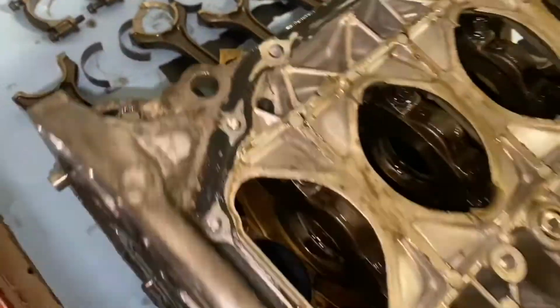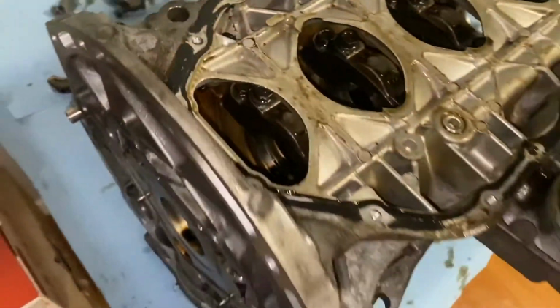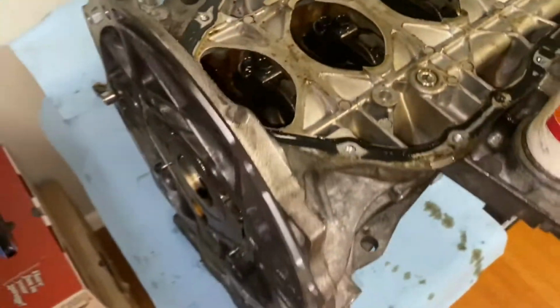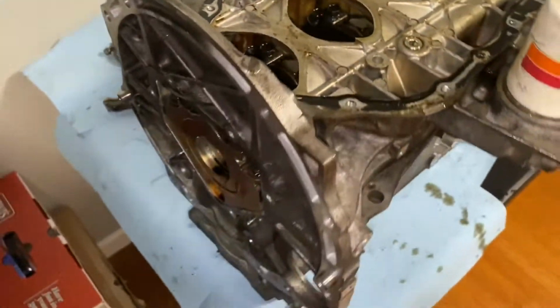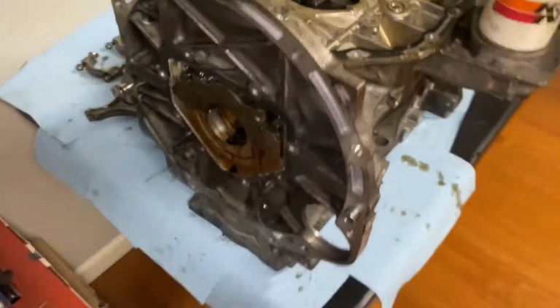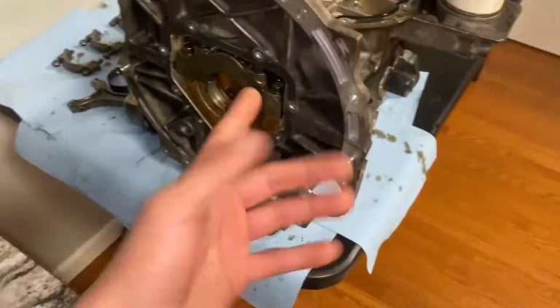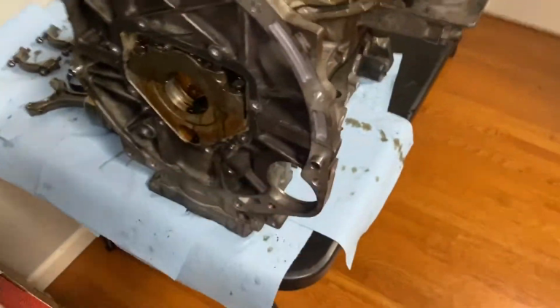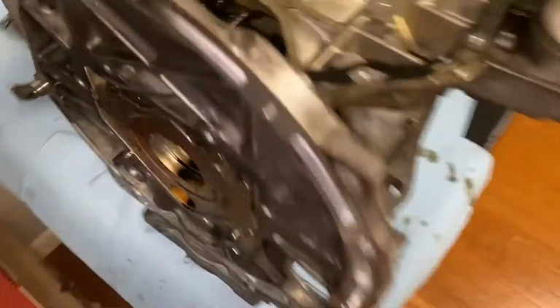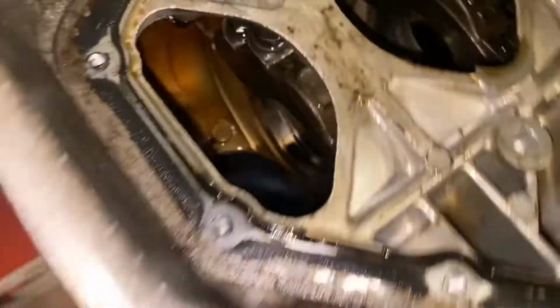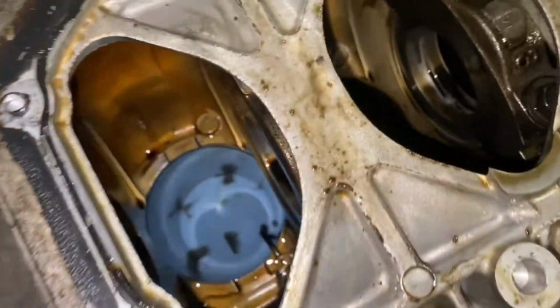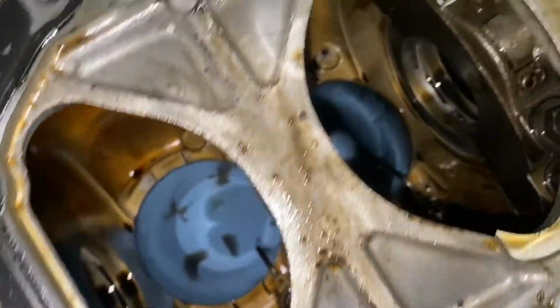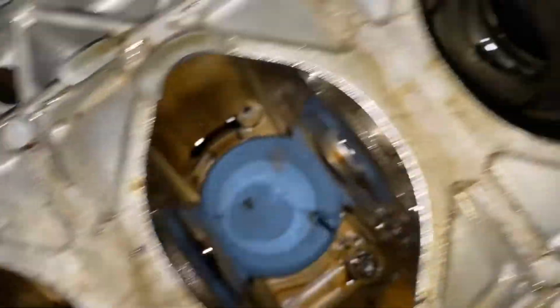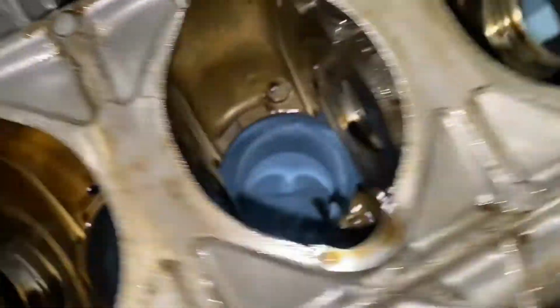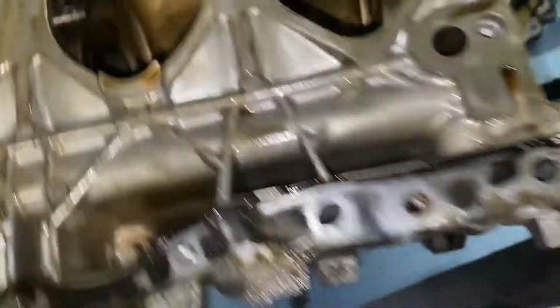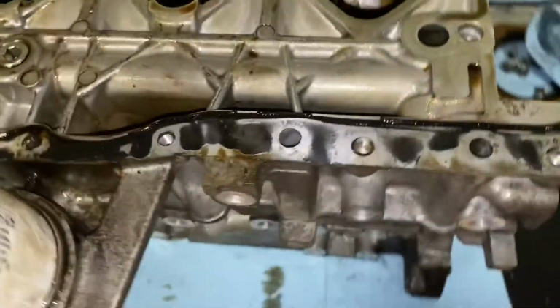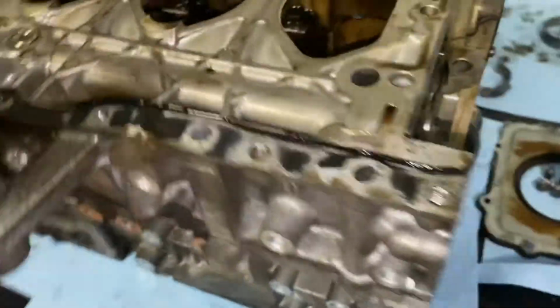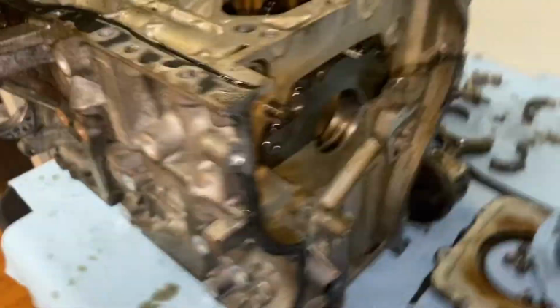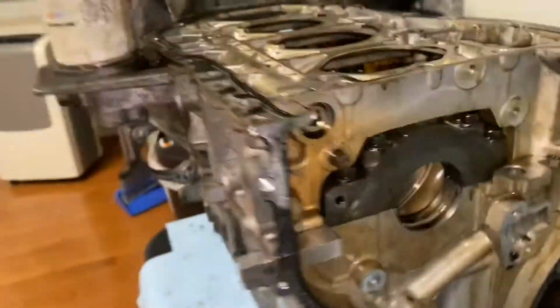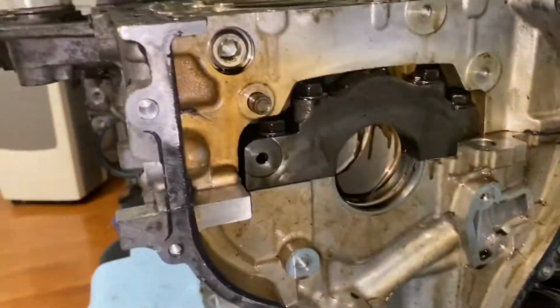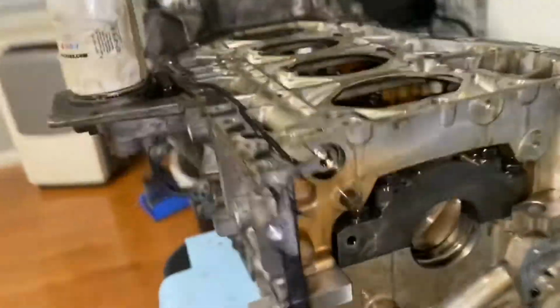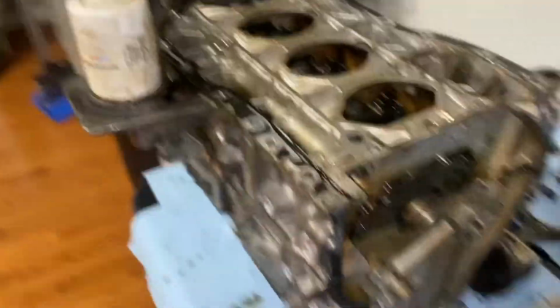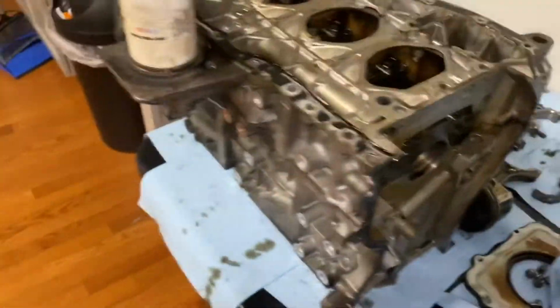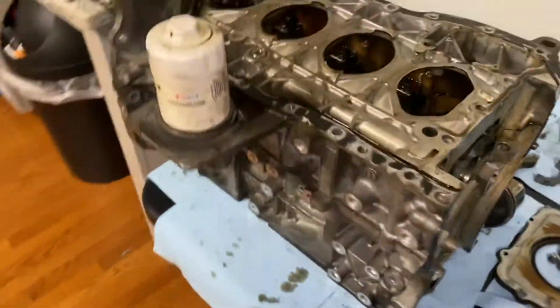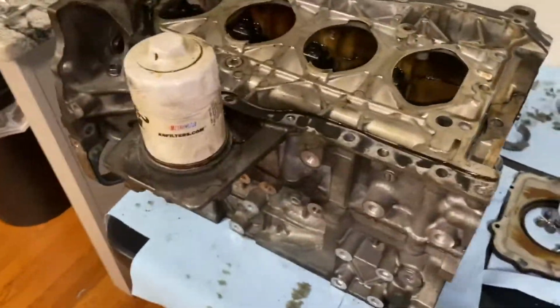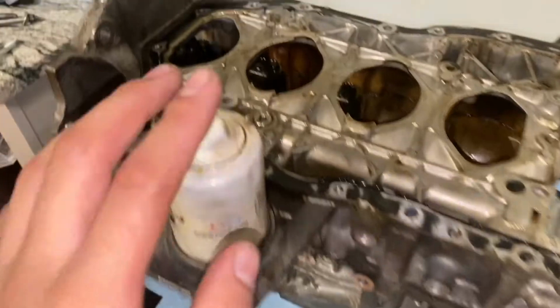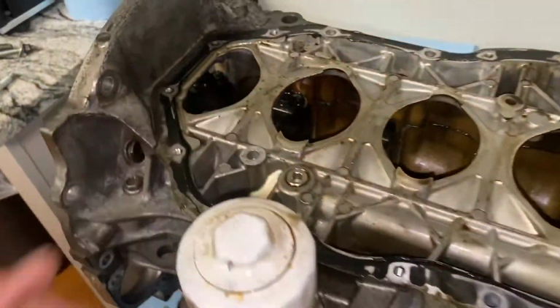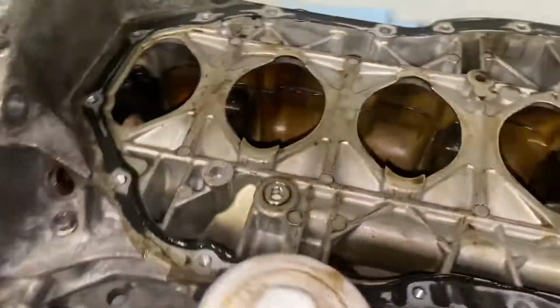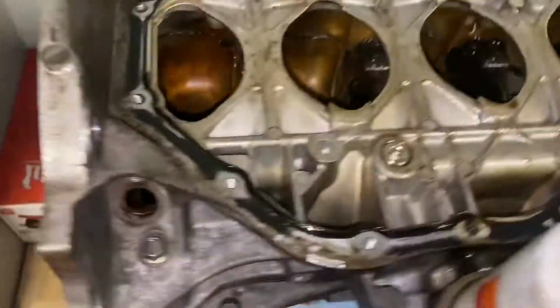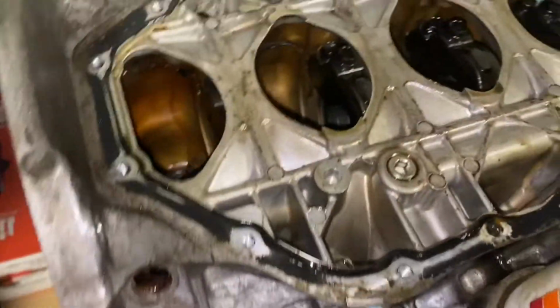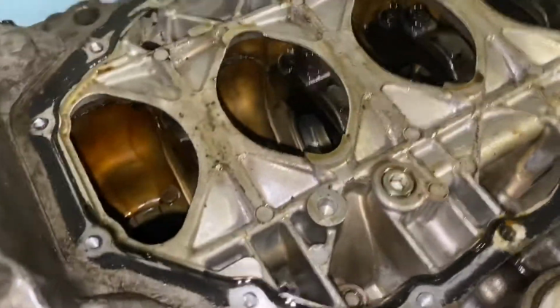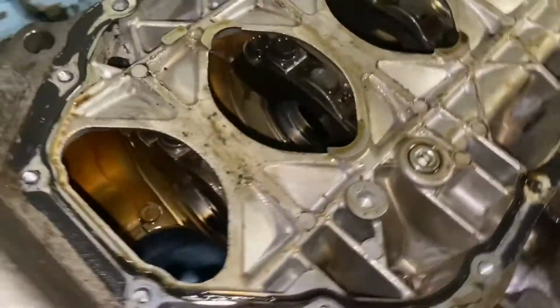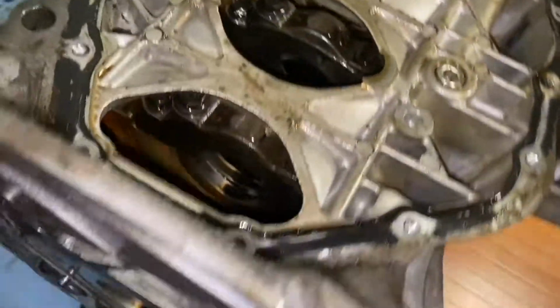We got the bare block now — empty, nothing in there. And we don't feel like taking the filter off, so we're going to leave it there until we need to.